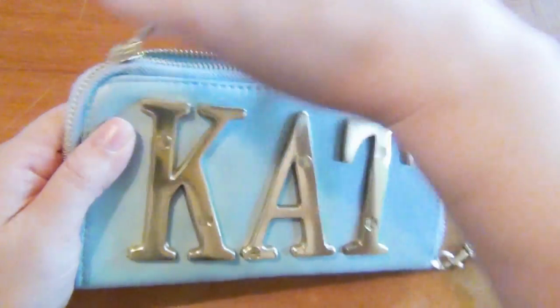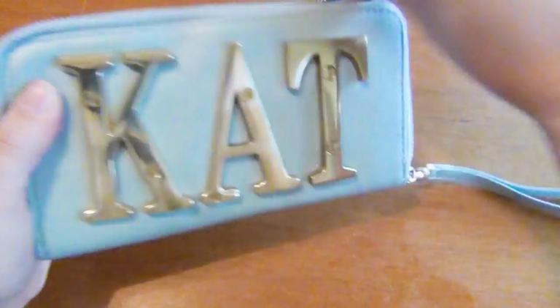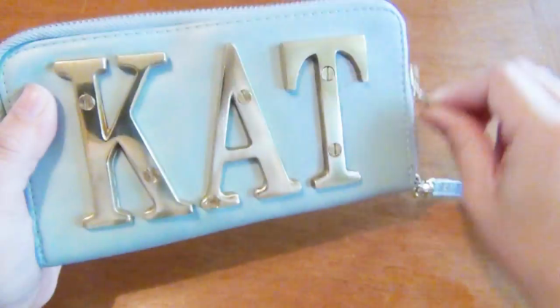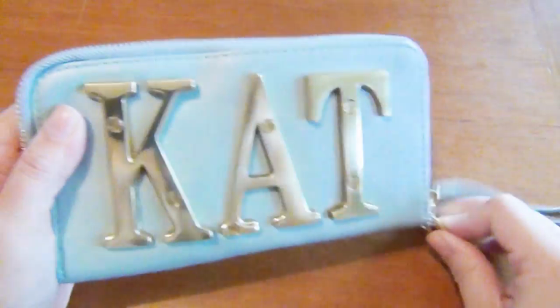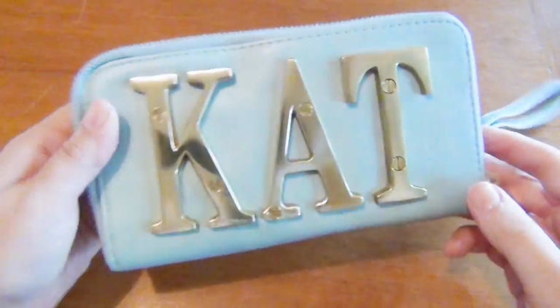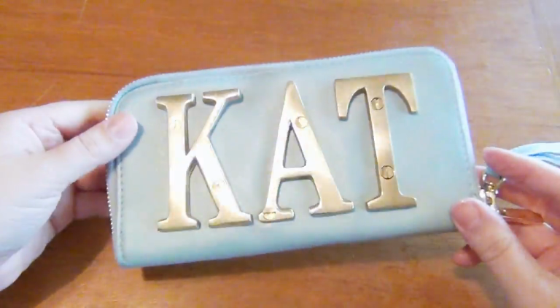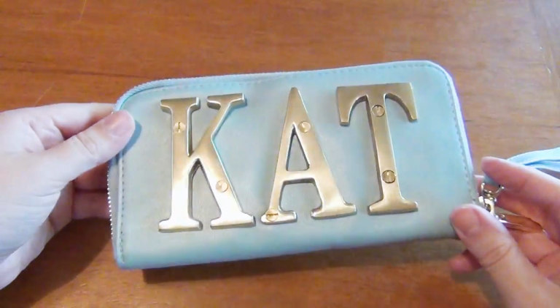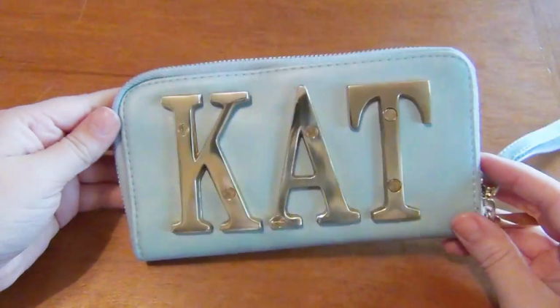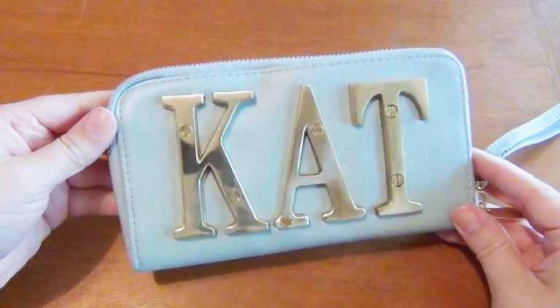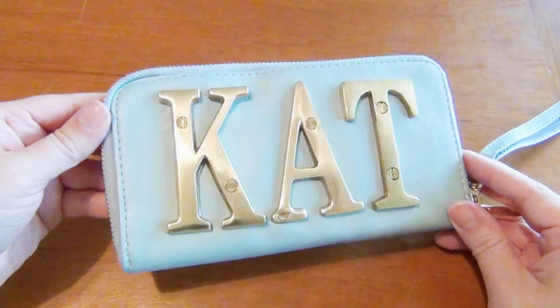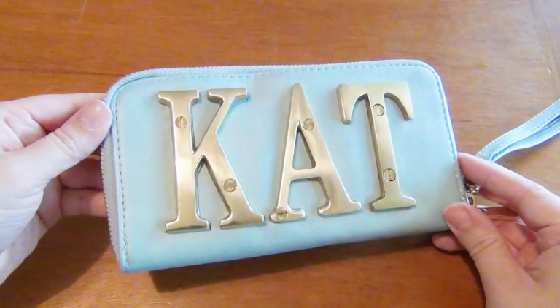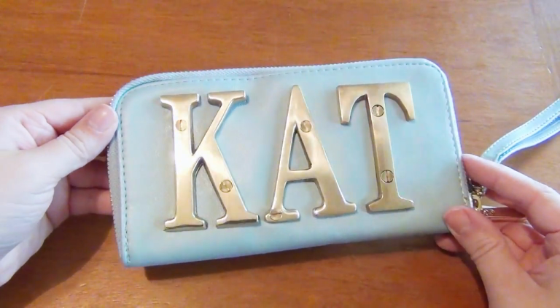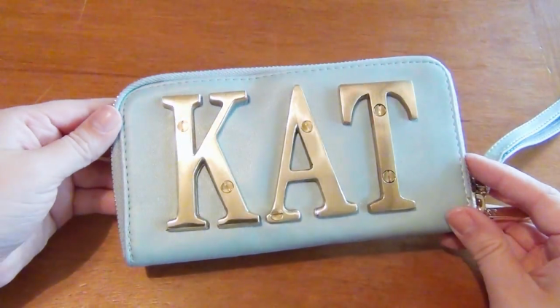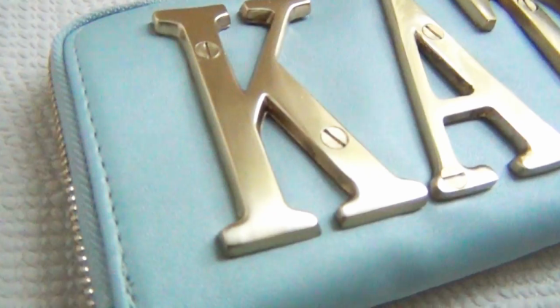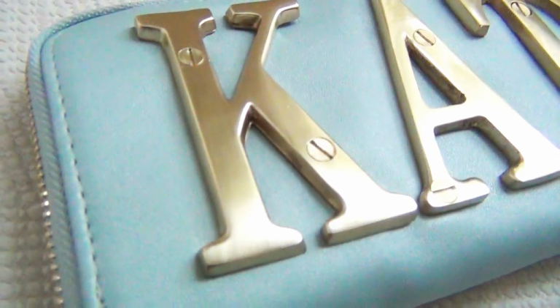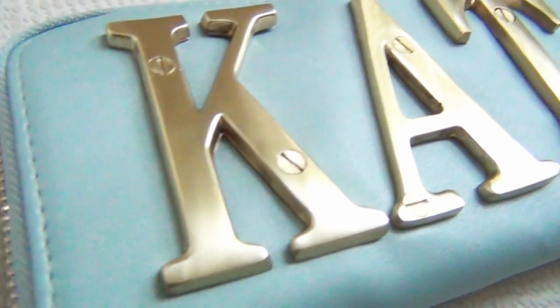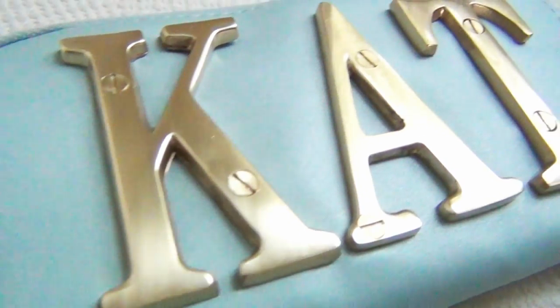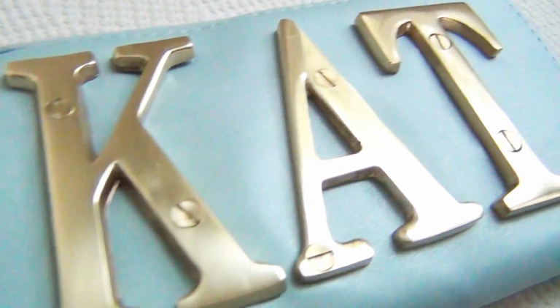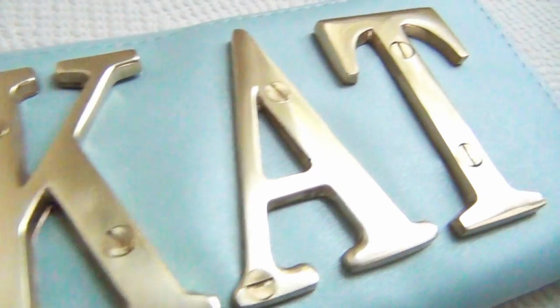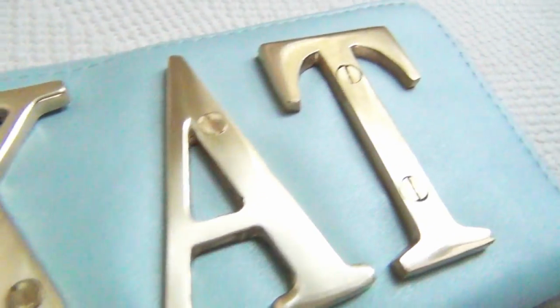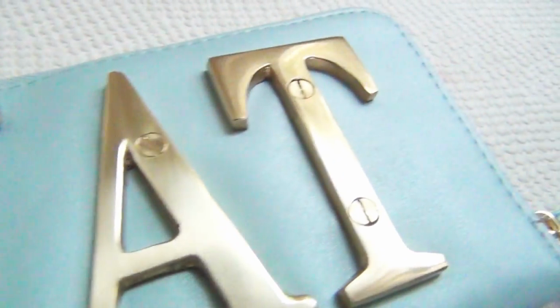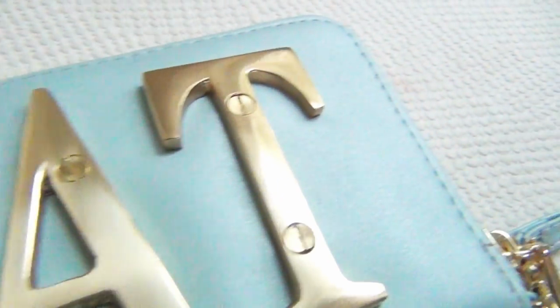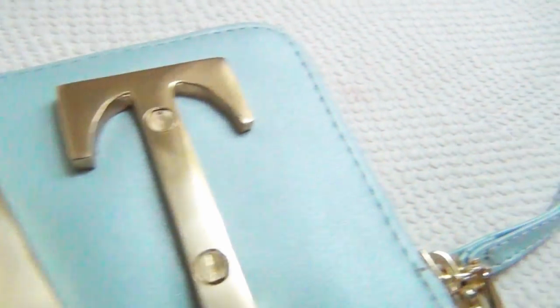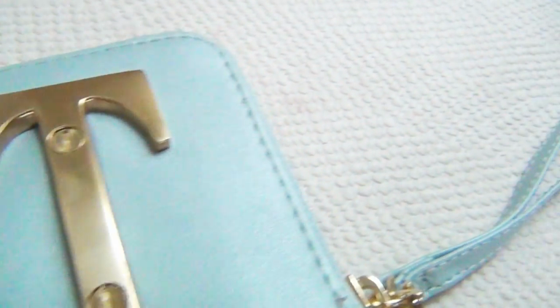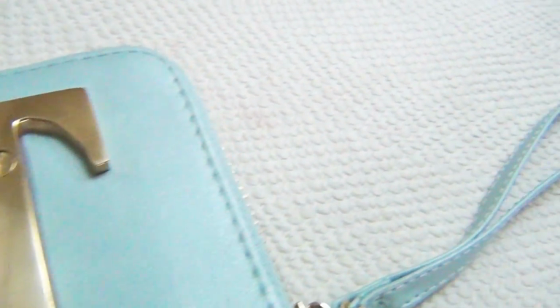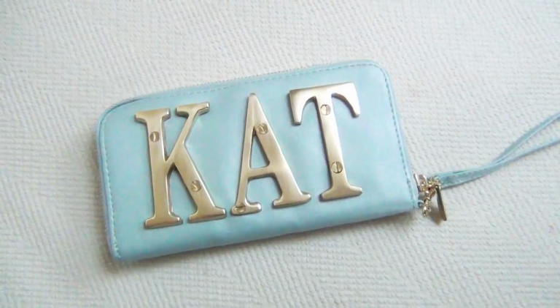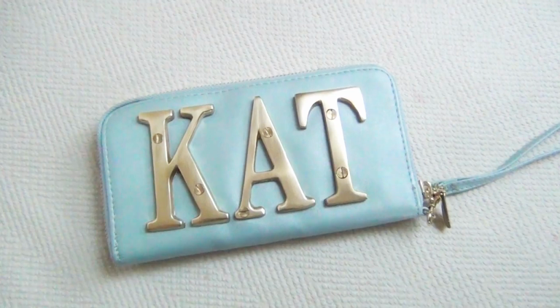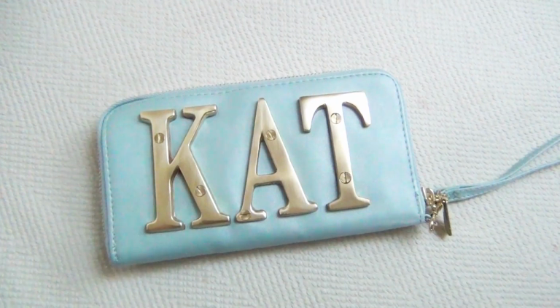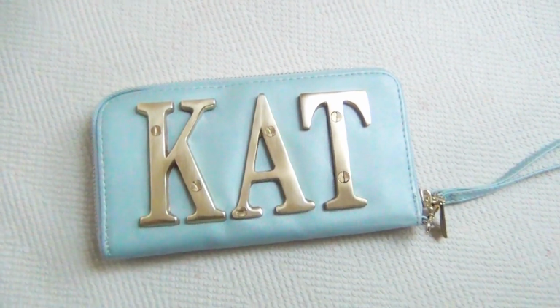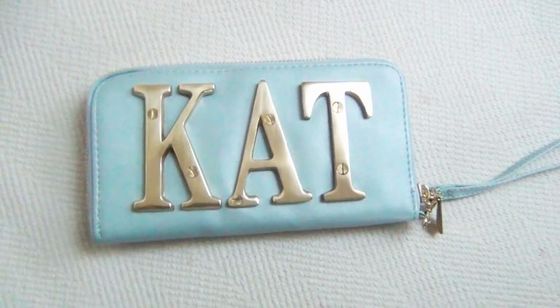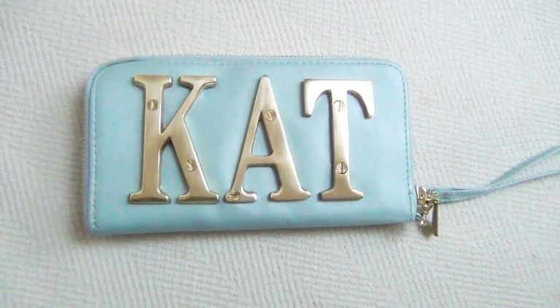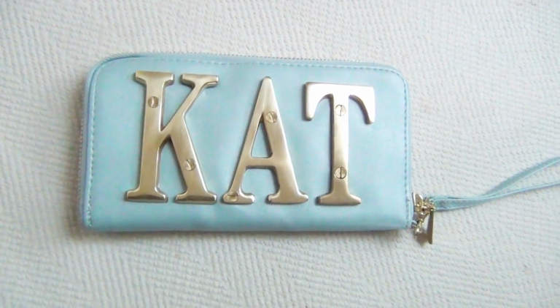And that's all there is to it! Thanks for watching! If you enjoyed this video, remember to like, share, and subscribe, and check out my channel for other fun DIY projects!